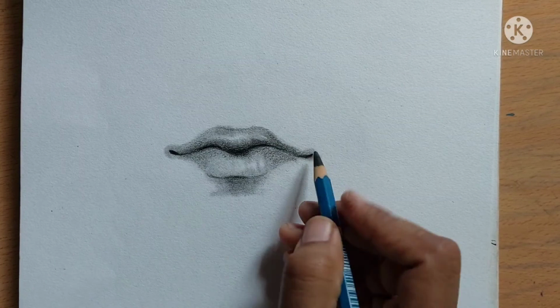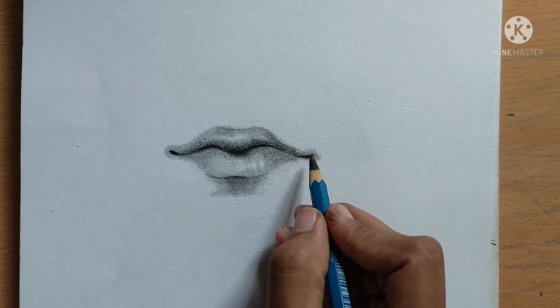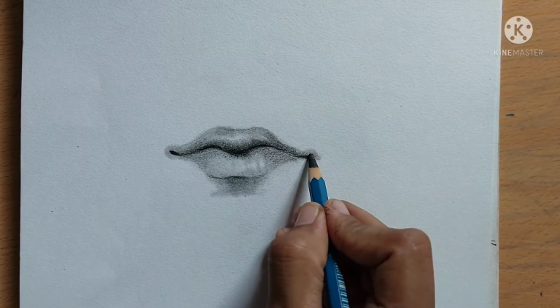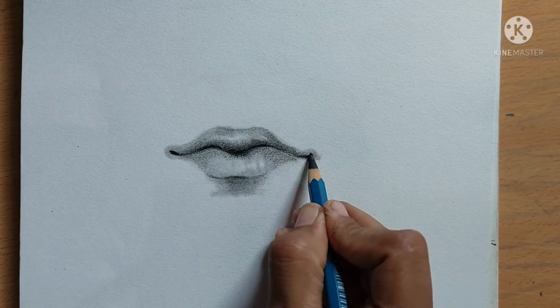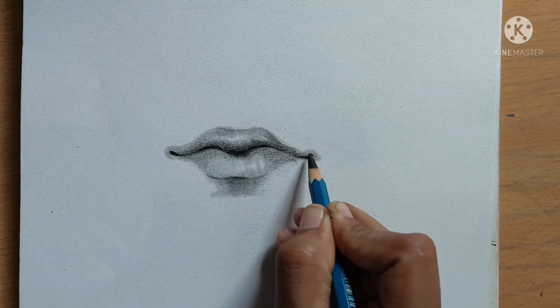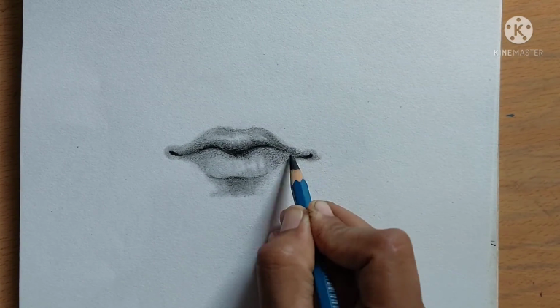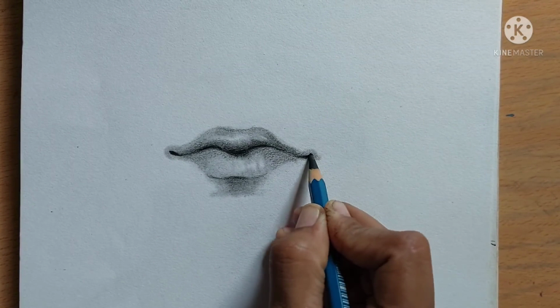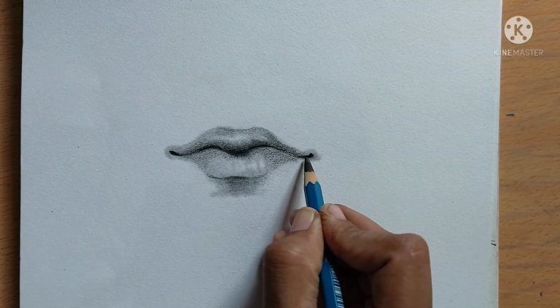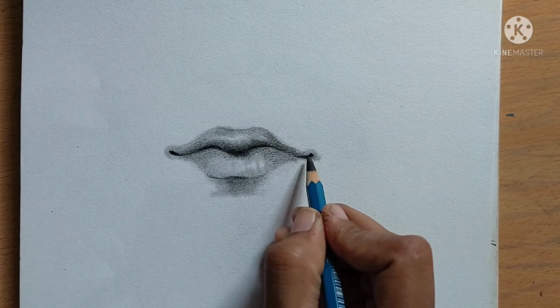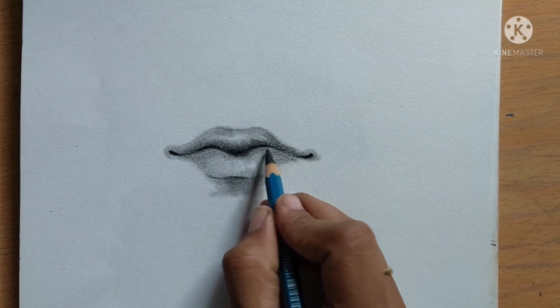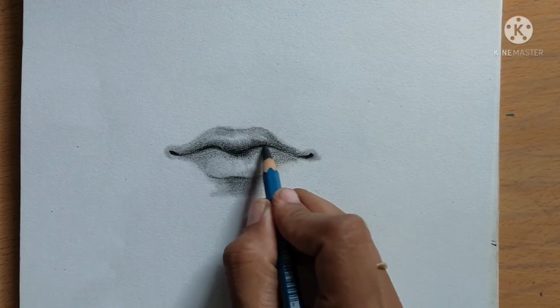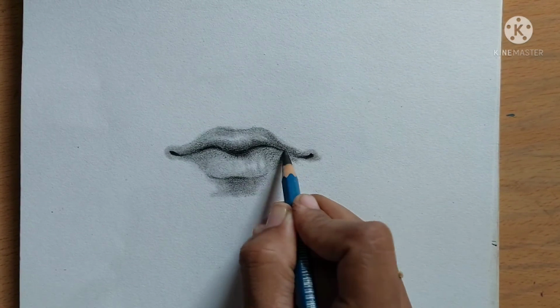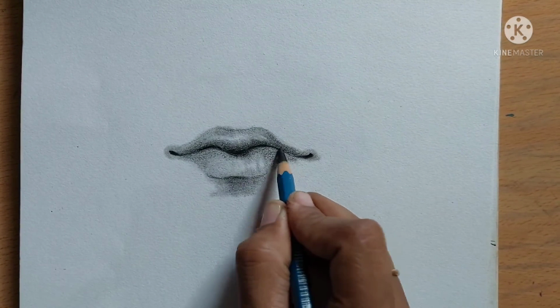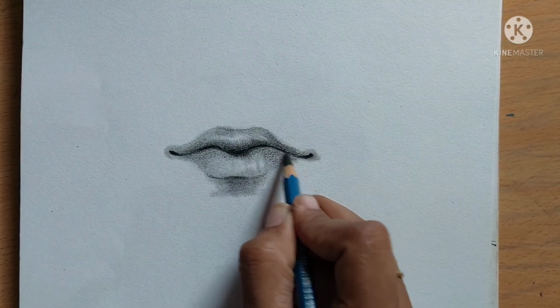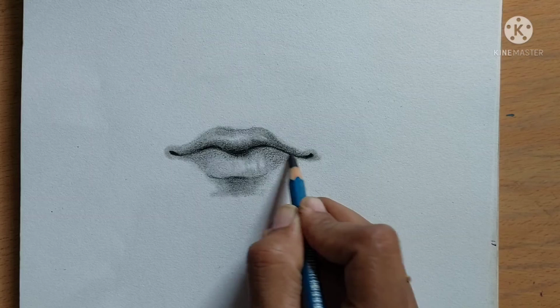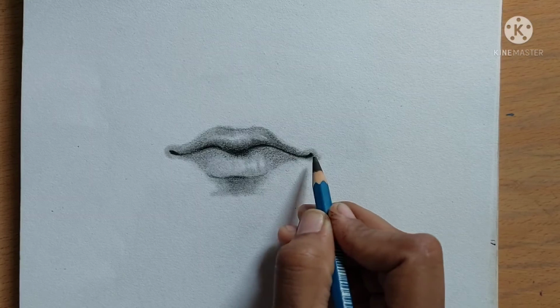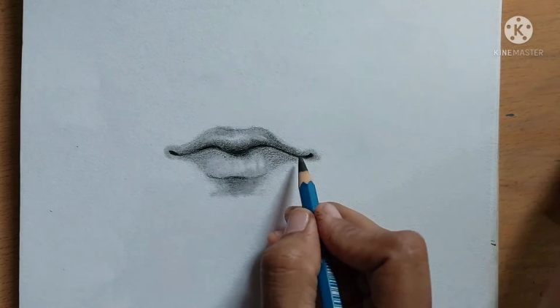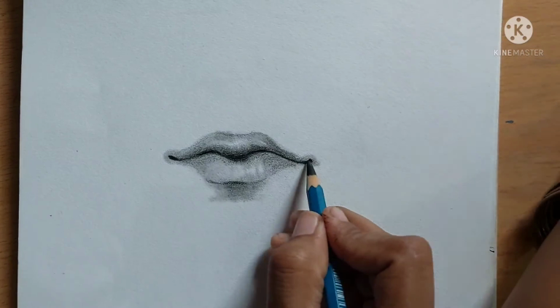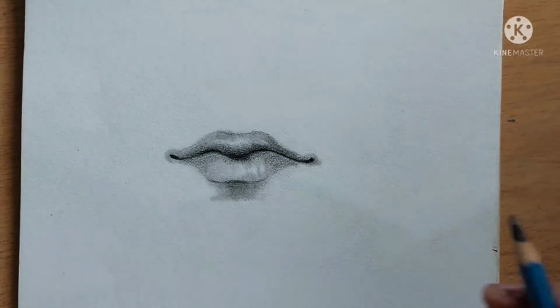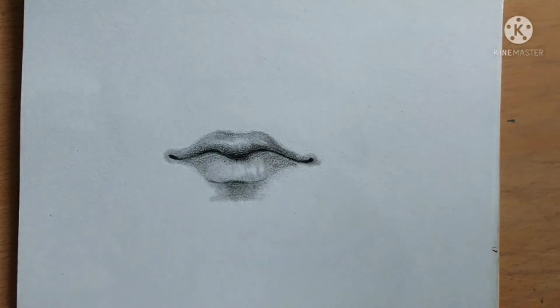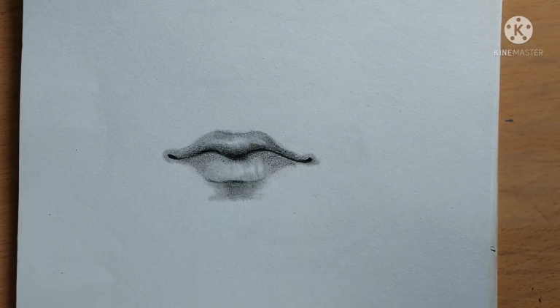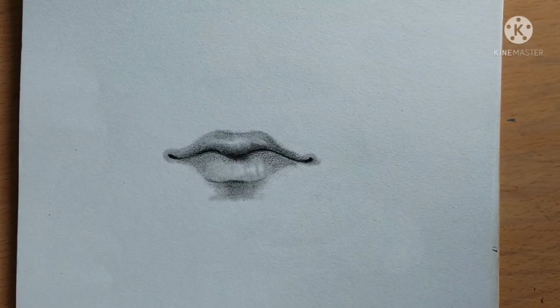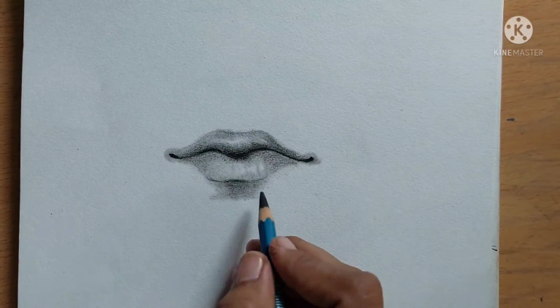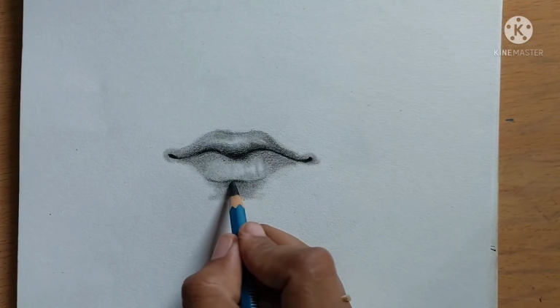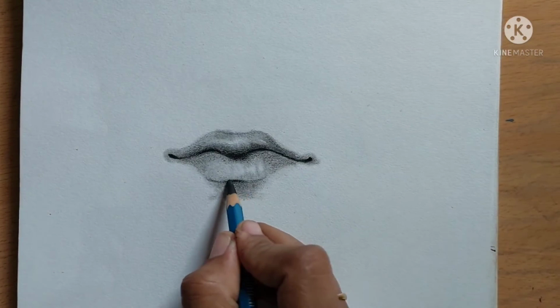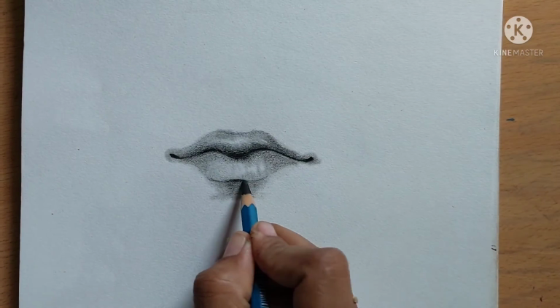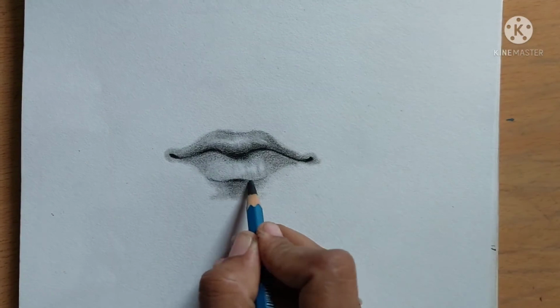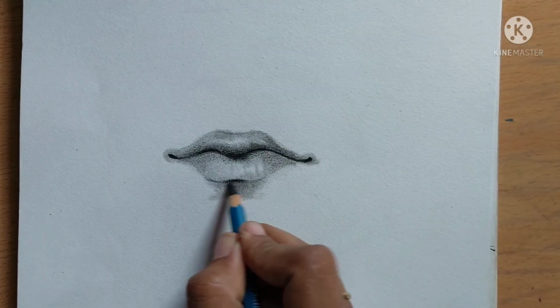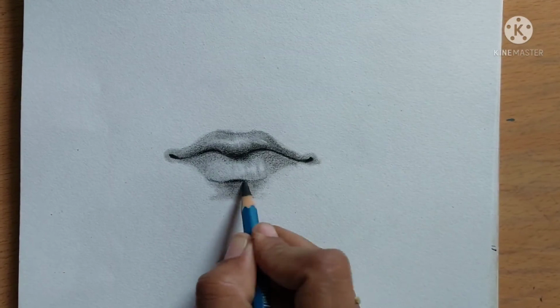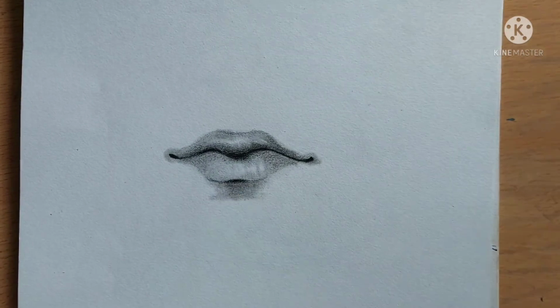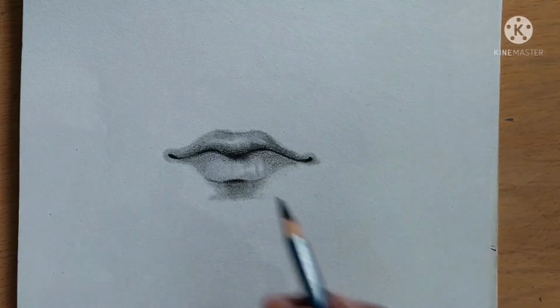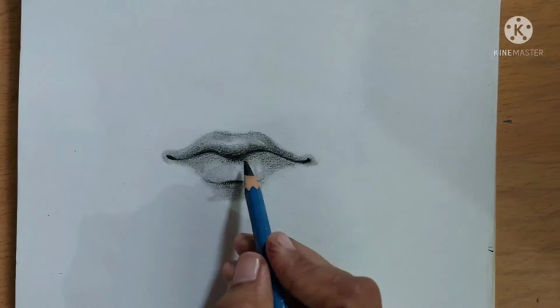So anyone who has an interest in drawing can definitely try drawing a lip using this method. As you see, it's so easy.